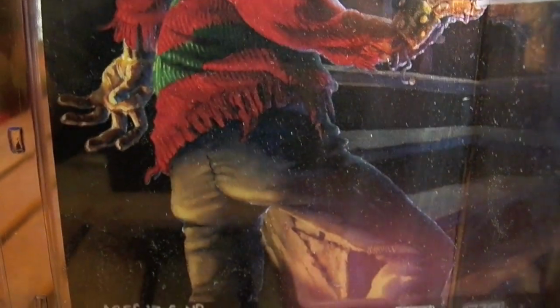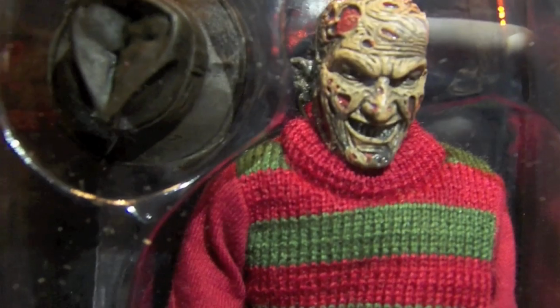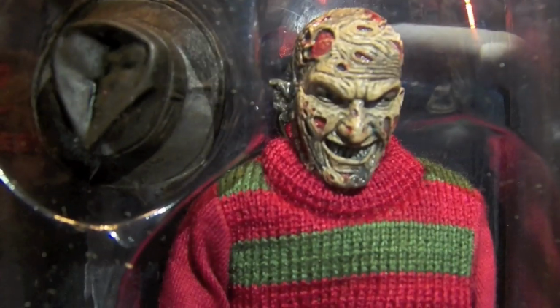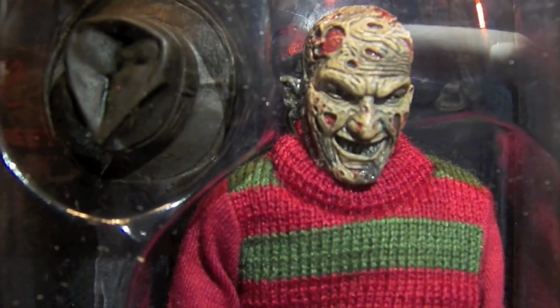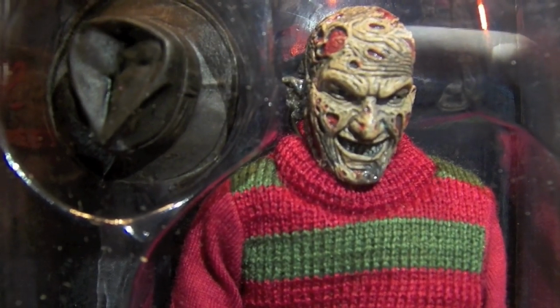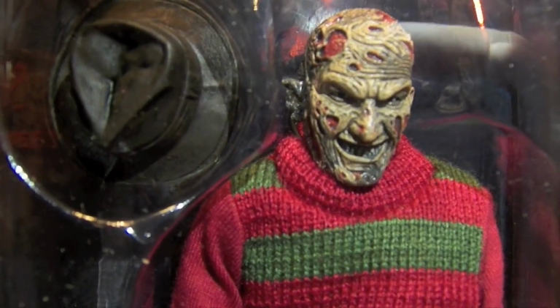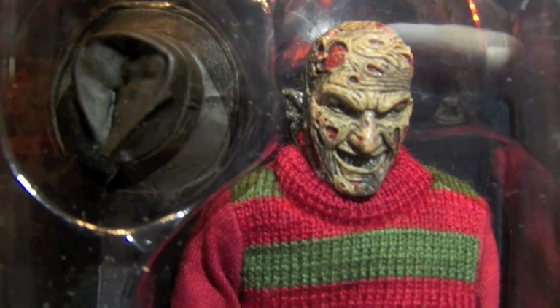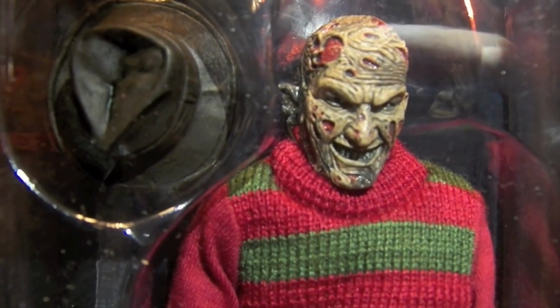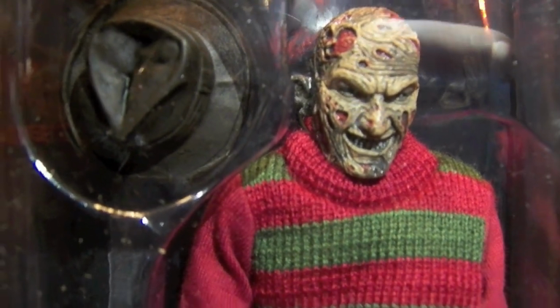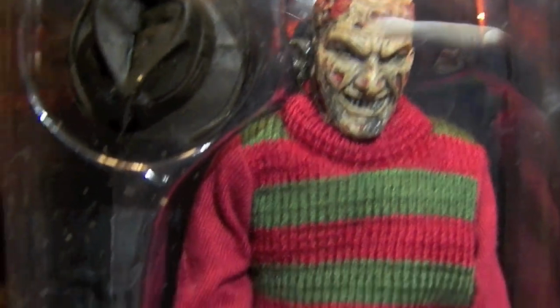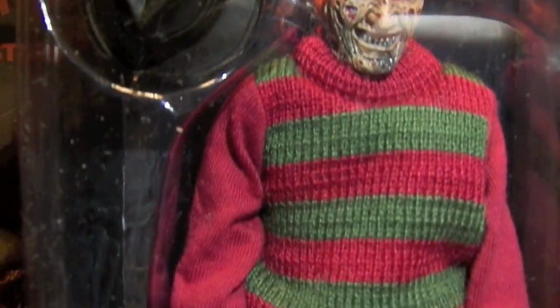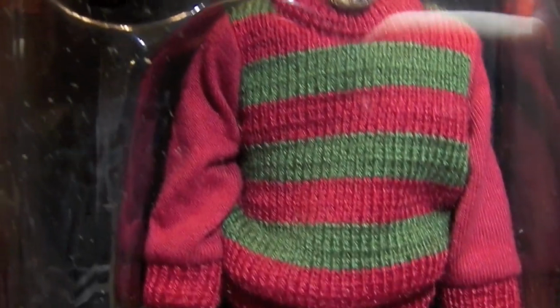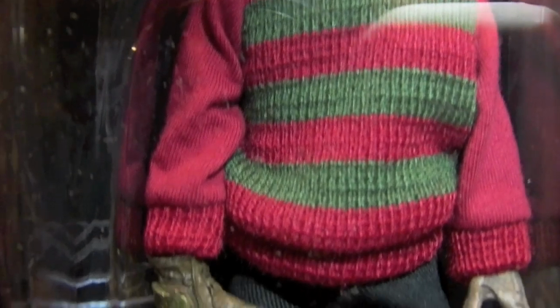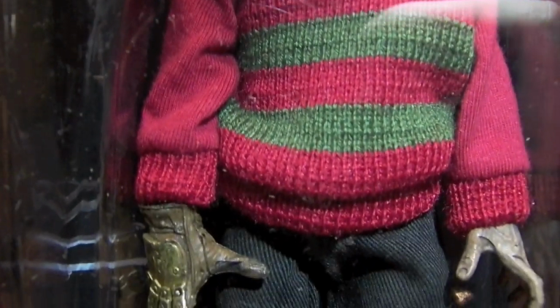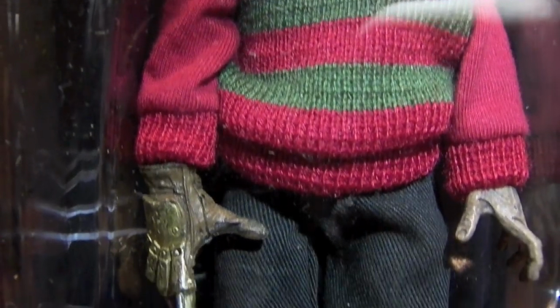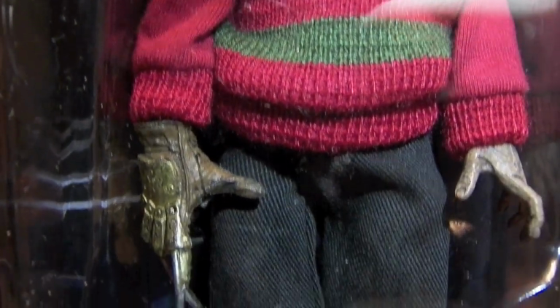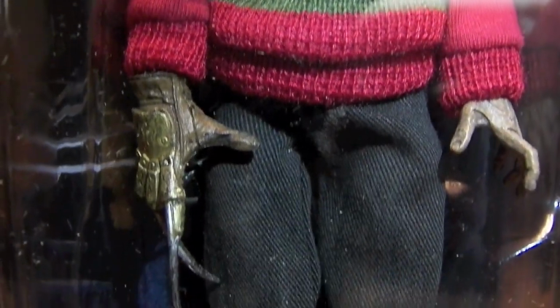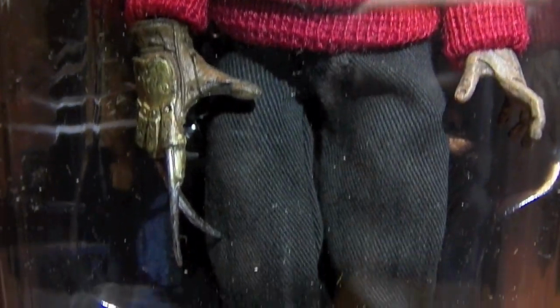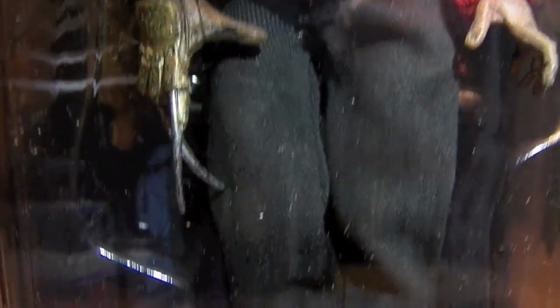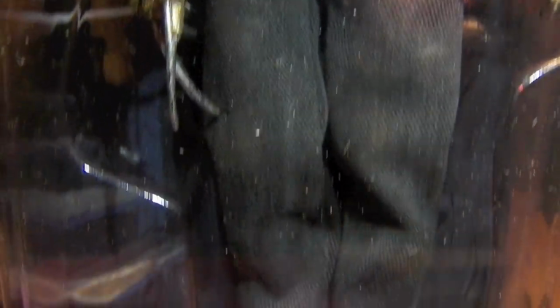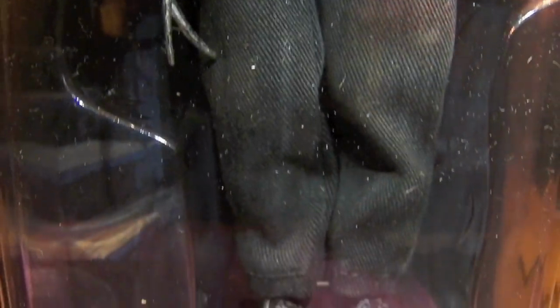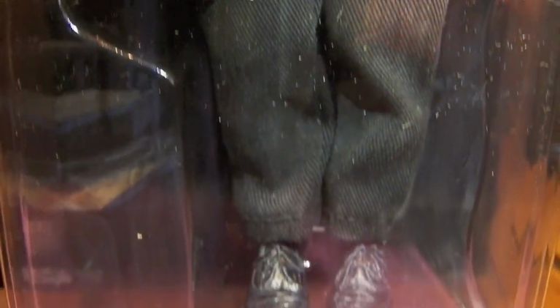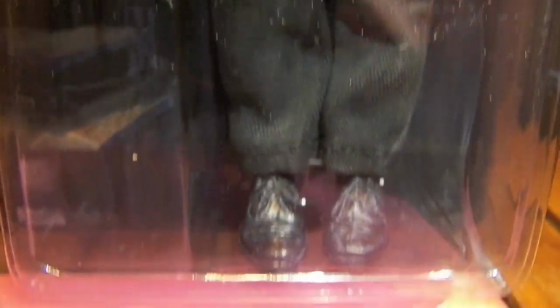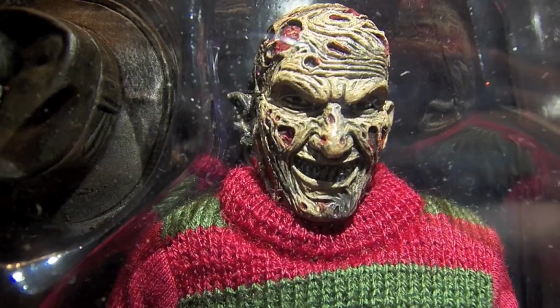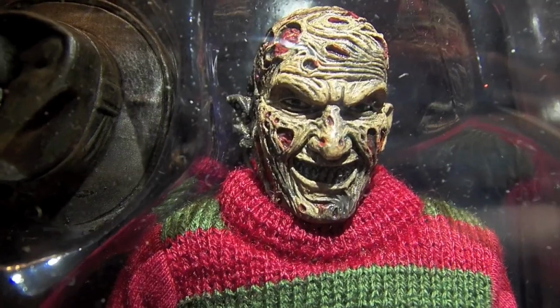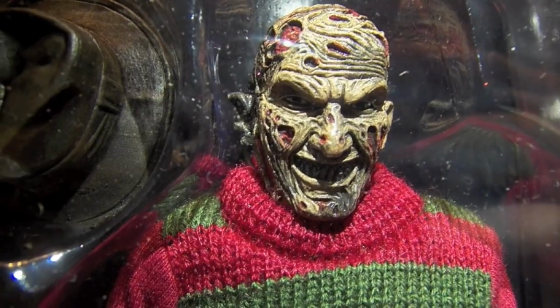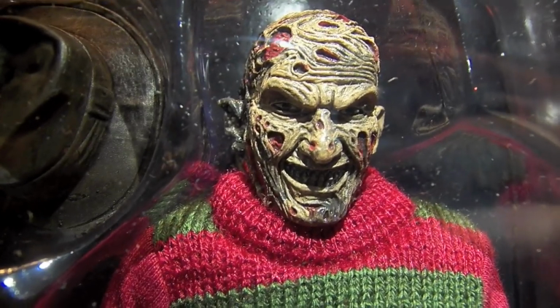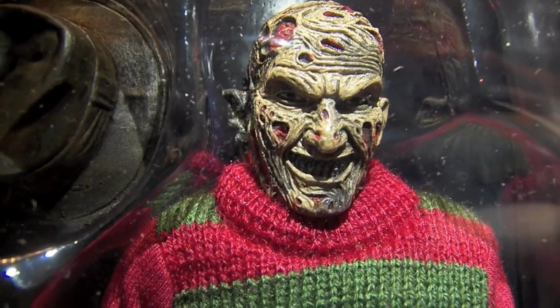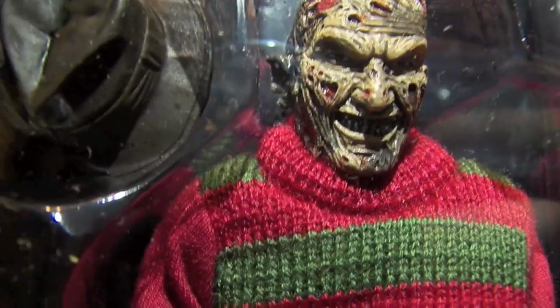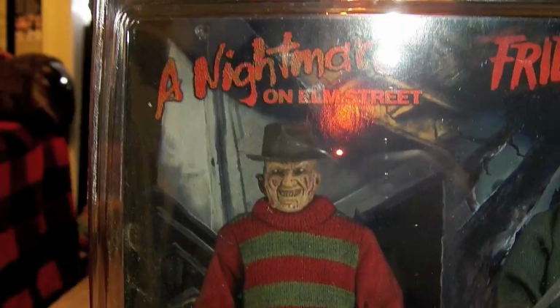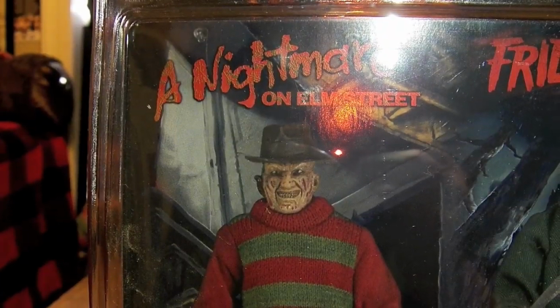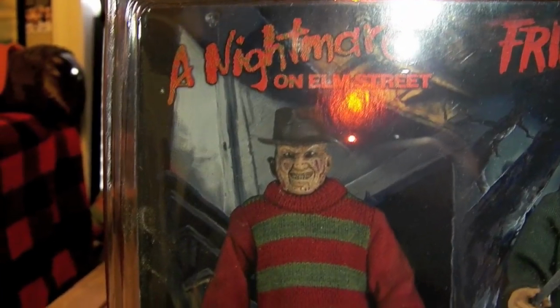Now this thing replicates the first movie to a T, with the face sculpt just like the movie, the sweater with the red straight sleeves just like from part one, the great black pants and black boots. Awesome face sculpt by NECA — they really hit it out of the park with this one.